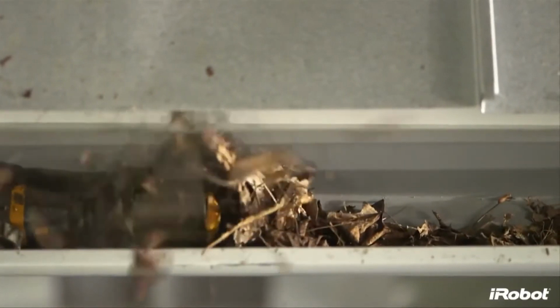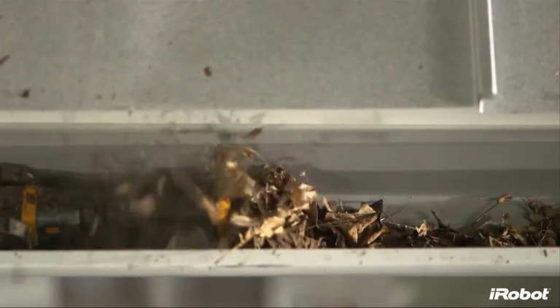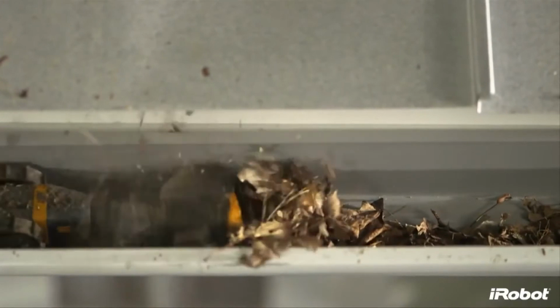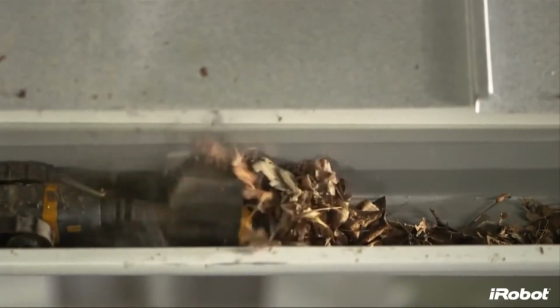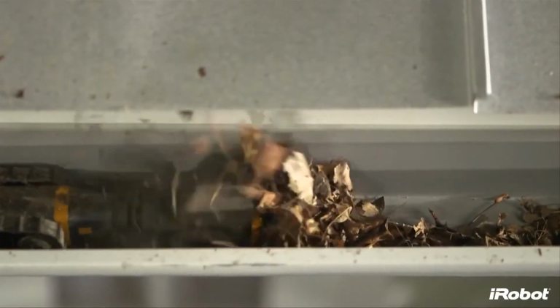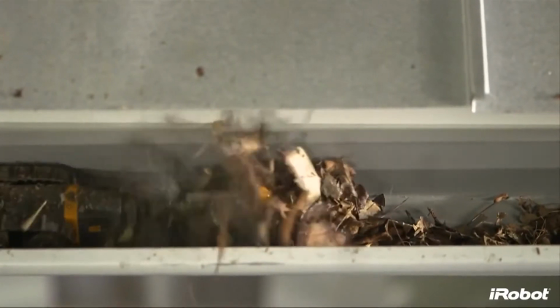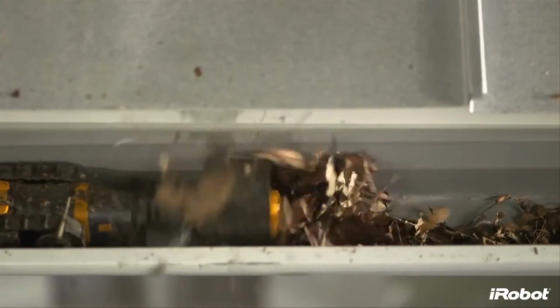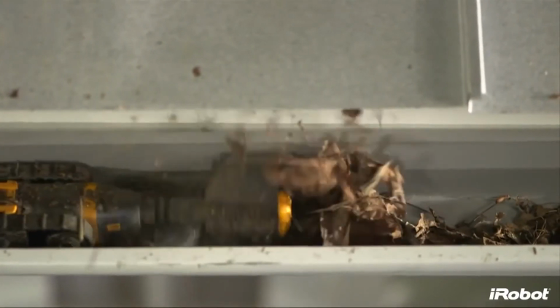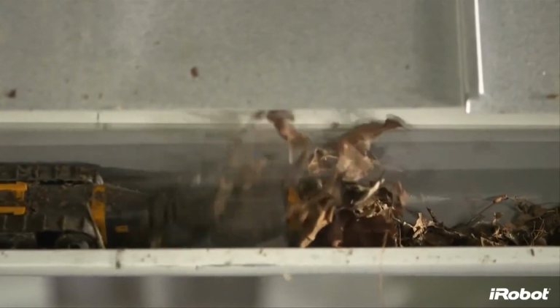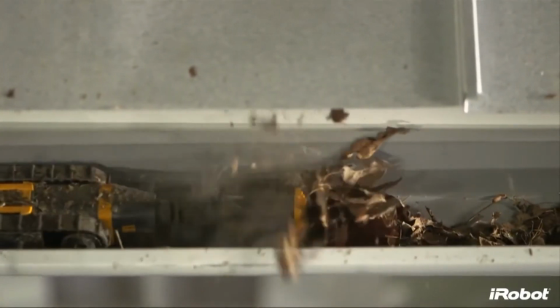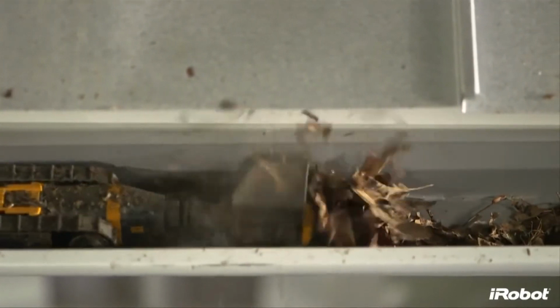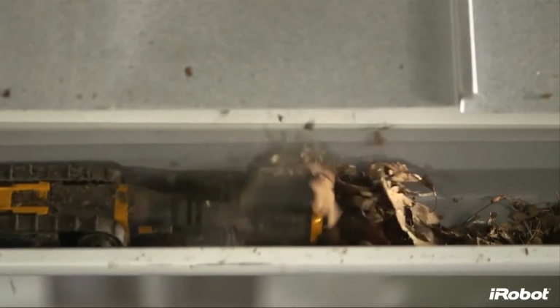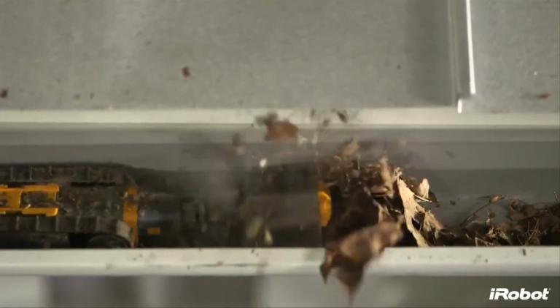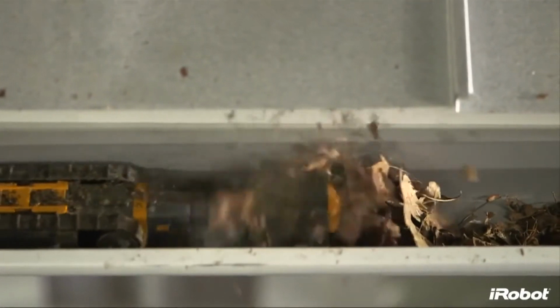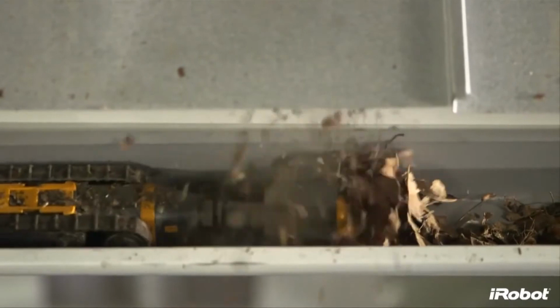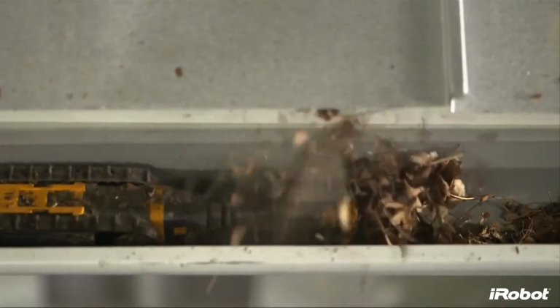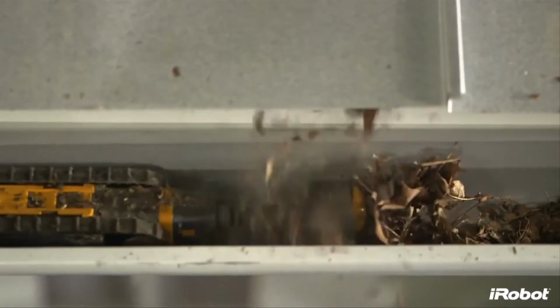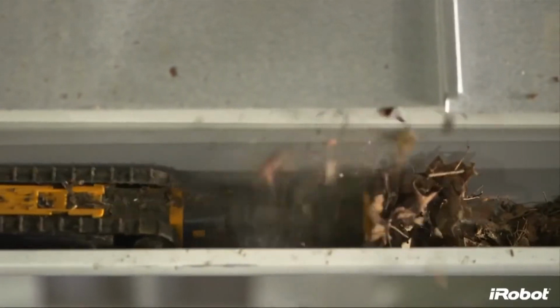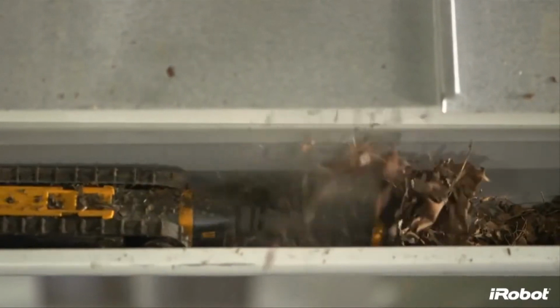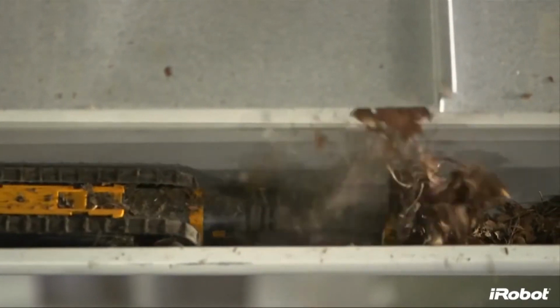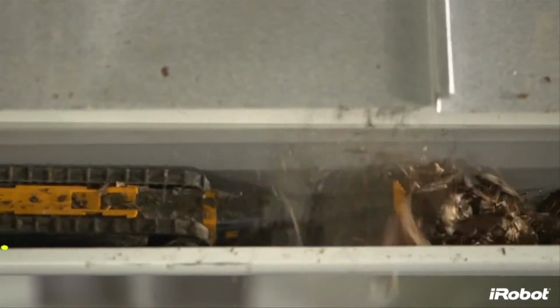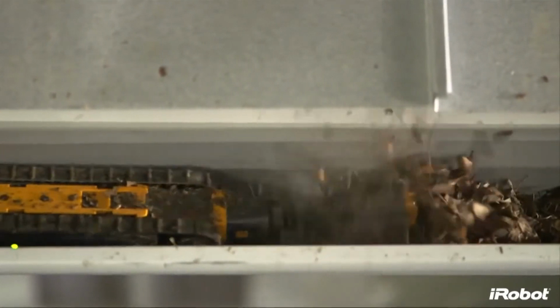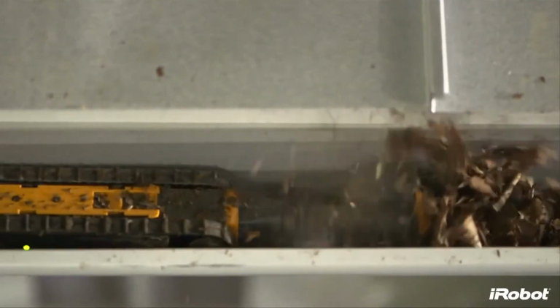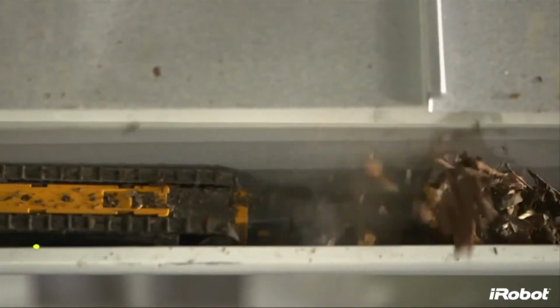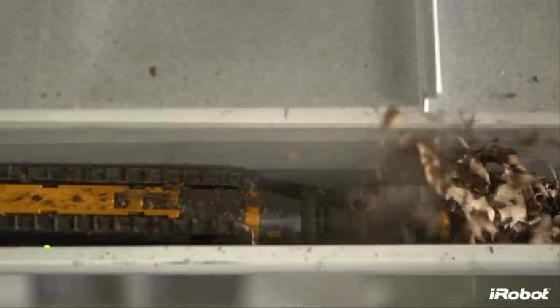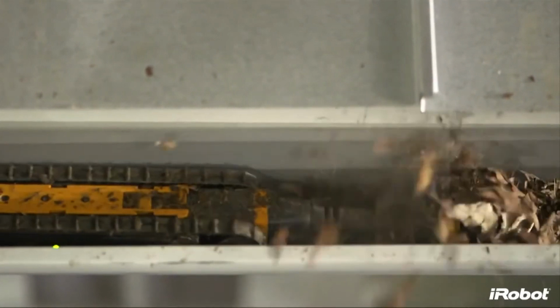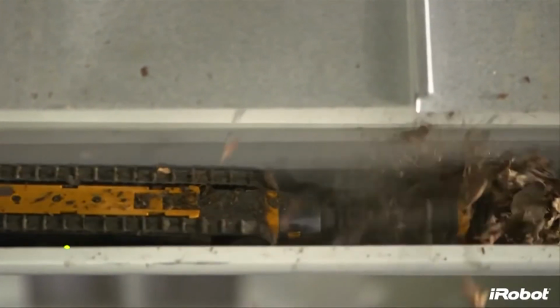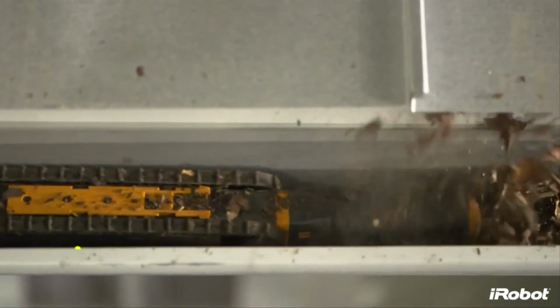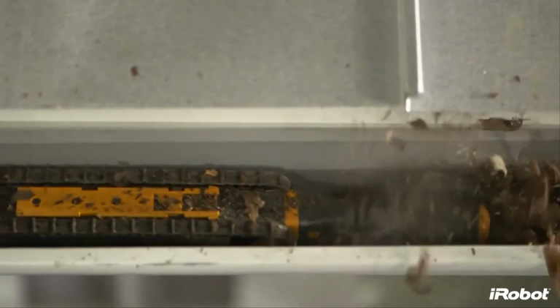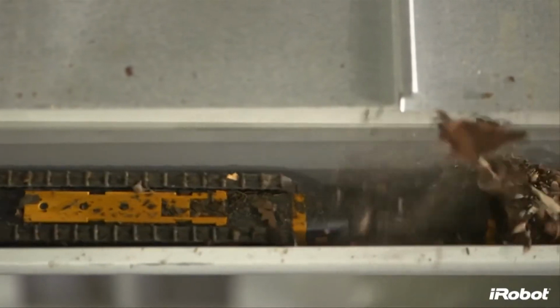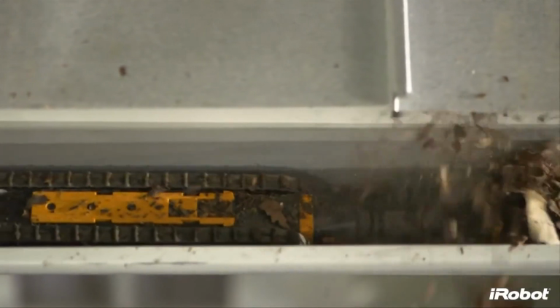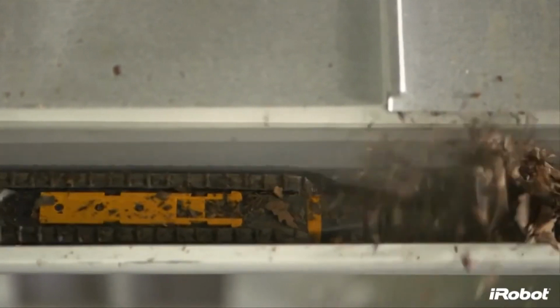iRobot is driven by a passion for building practical robots like Looj that make a meaningful difference in people's lives. The iRobot Looj 300 Series Gutter Cleaning Robot takes a dangerous, dirty job and does it for you.